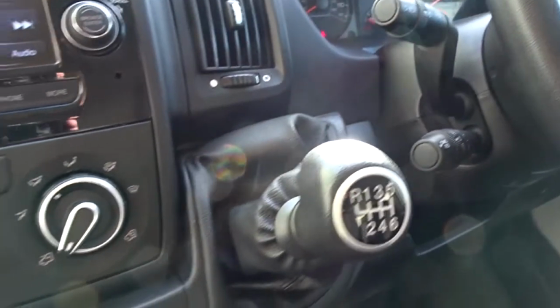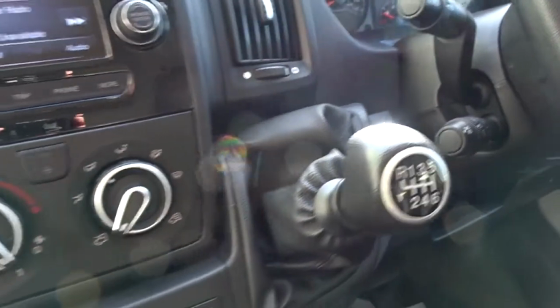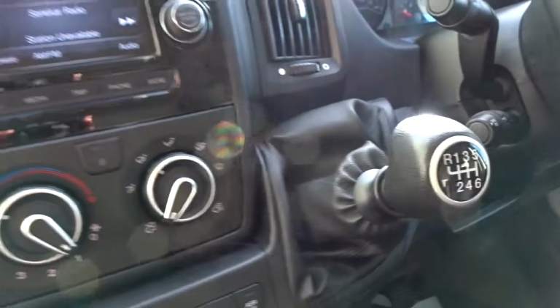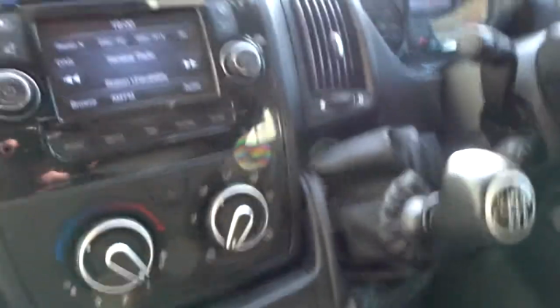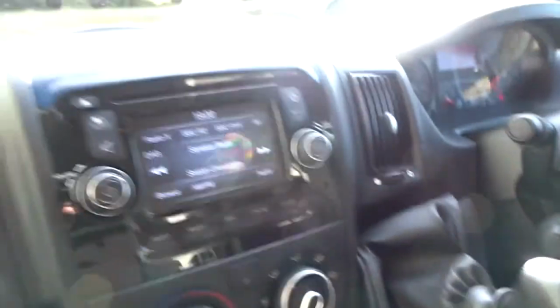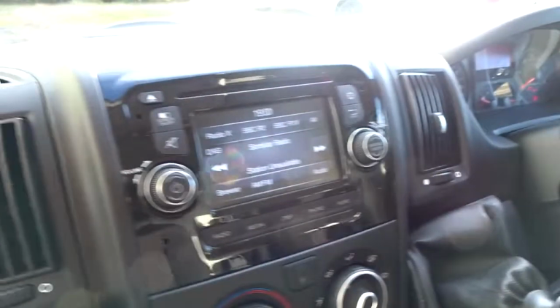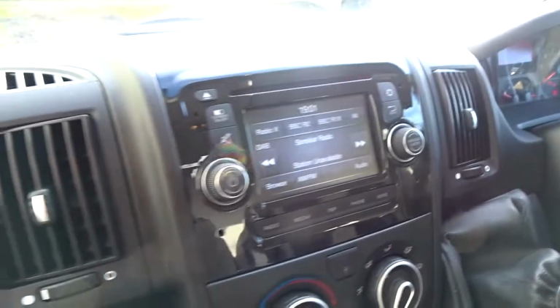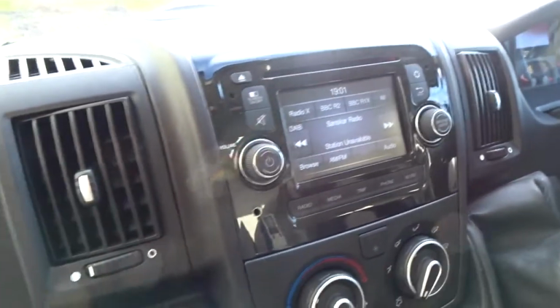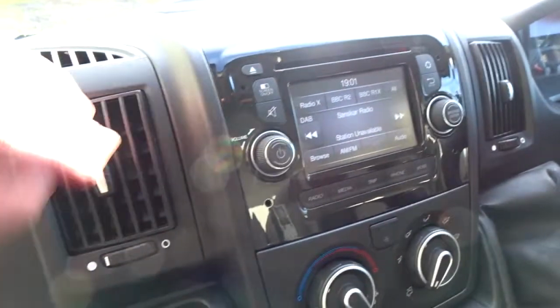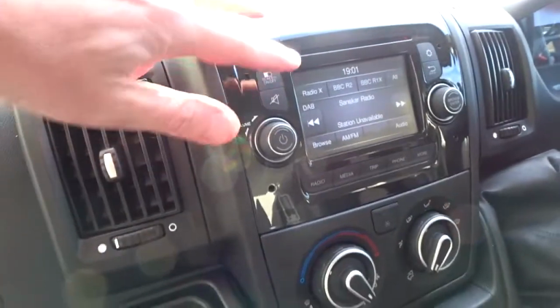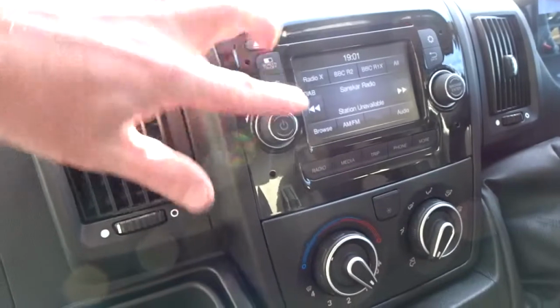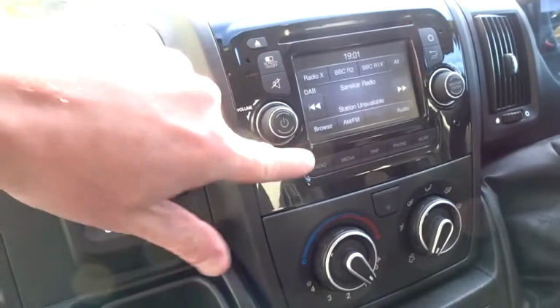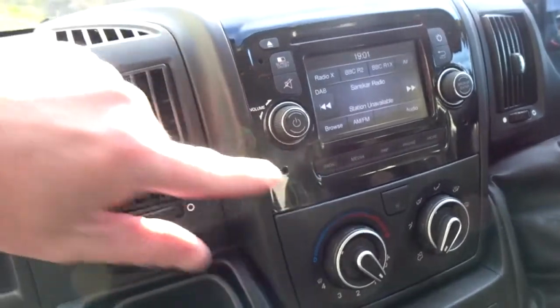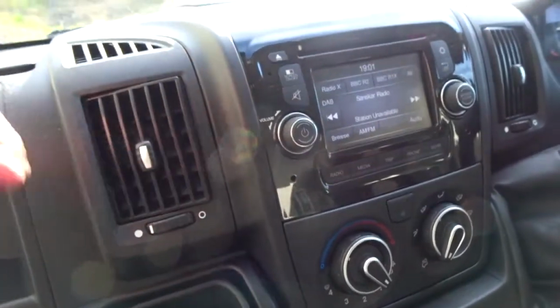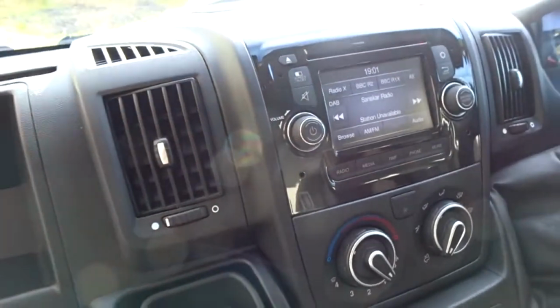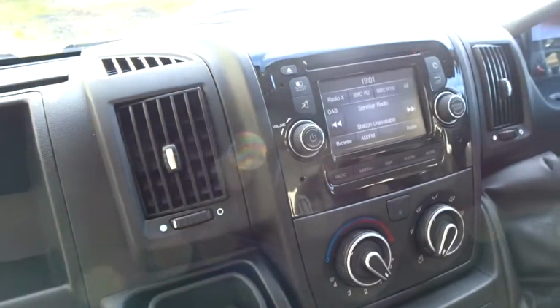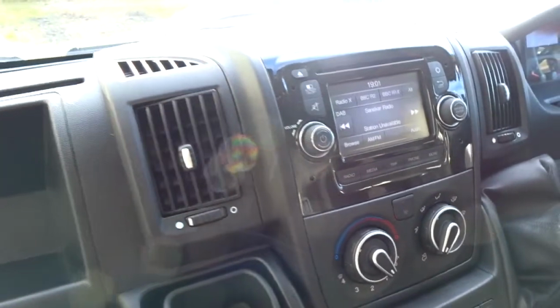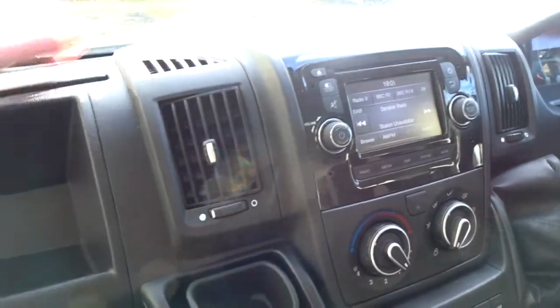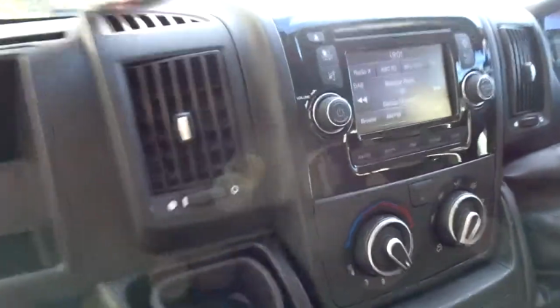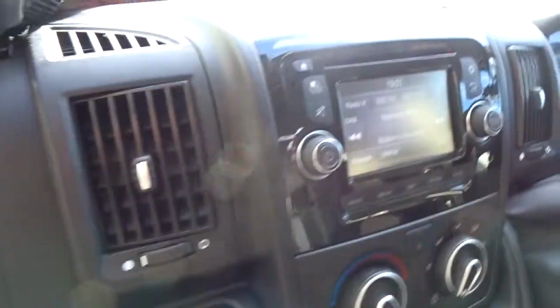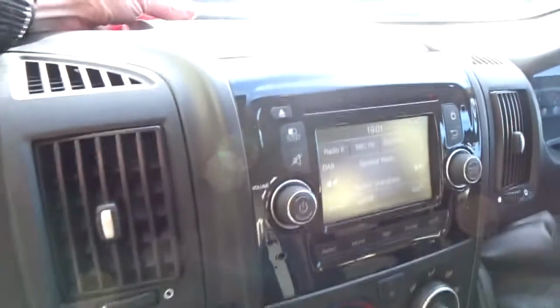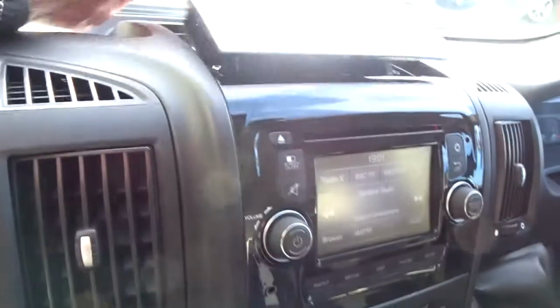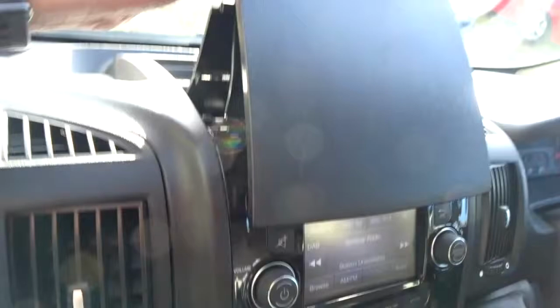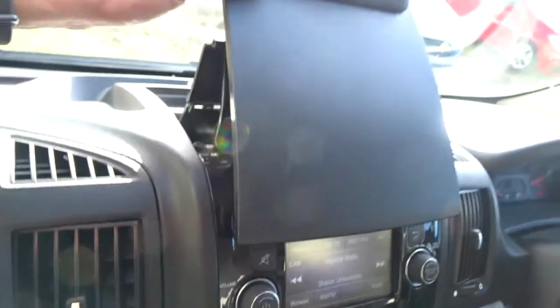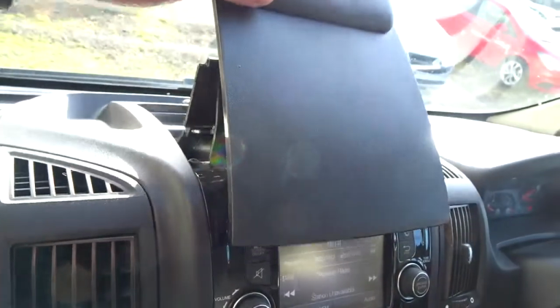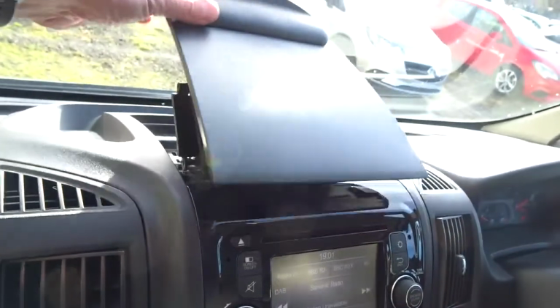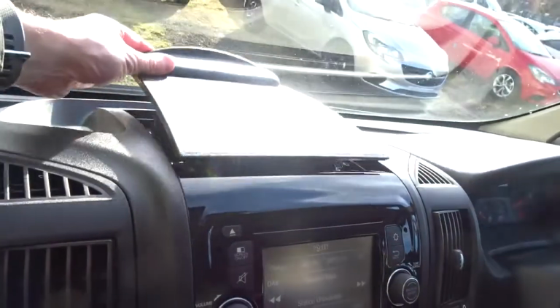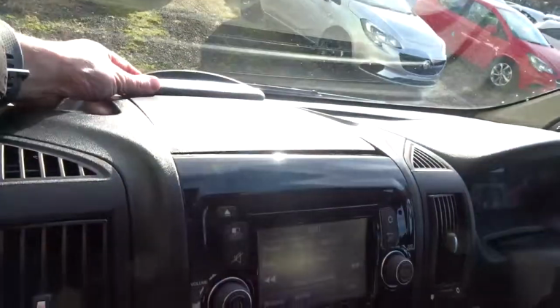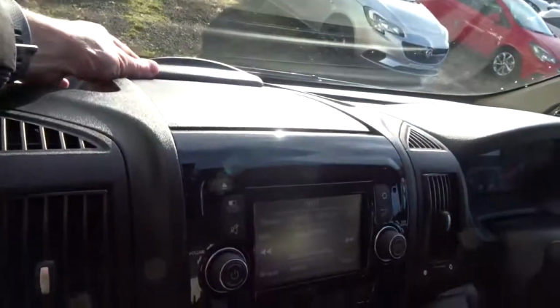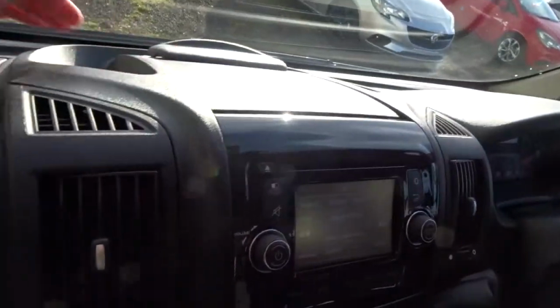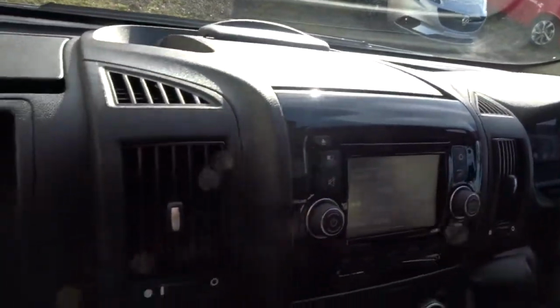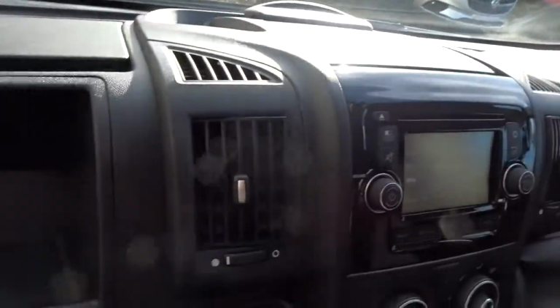A six-speed manual transmission. The infotainment itself is centred around a touchscreen DAB radio which also features Bluetooth device connectivity. There's plenty of storage space, and quite a useful memo board on top of the dashboard which clips neatly away.